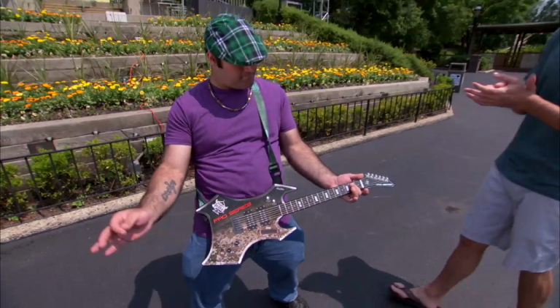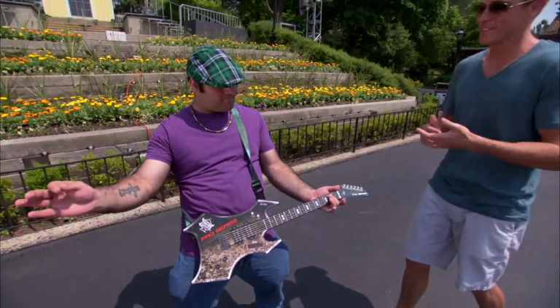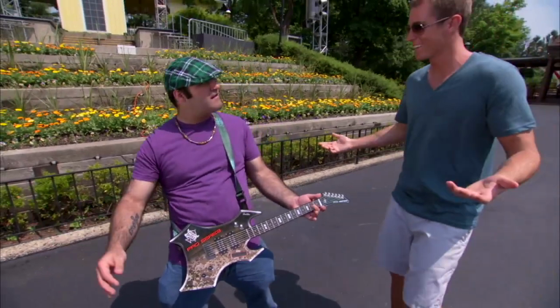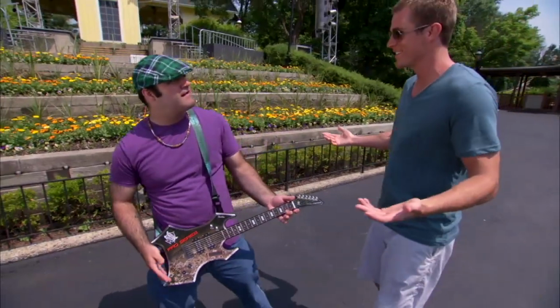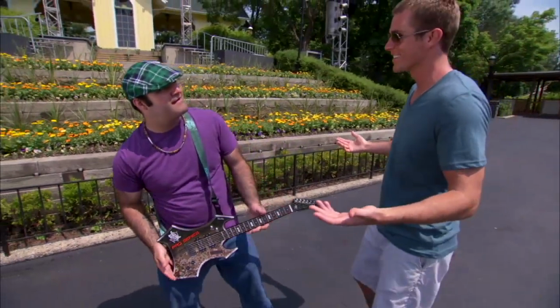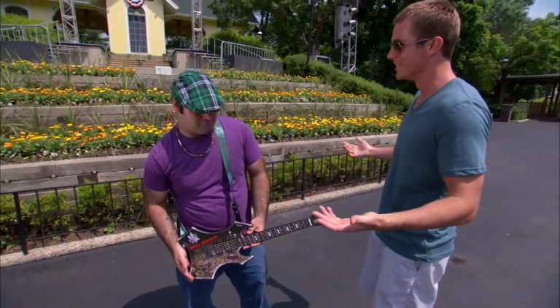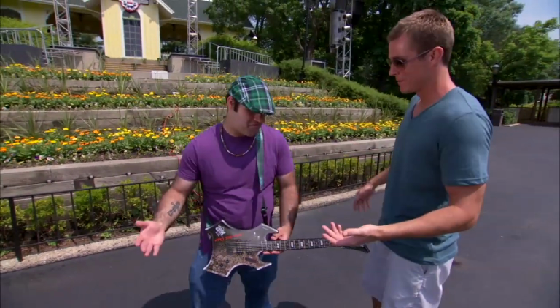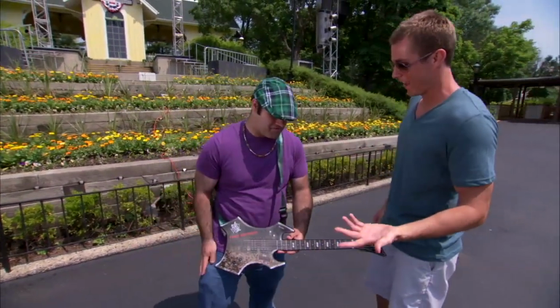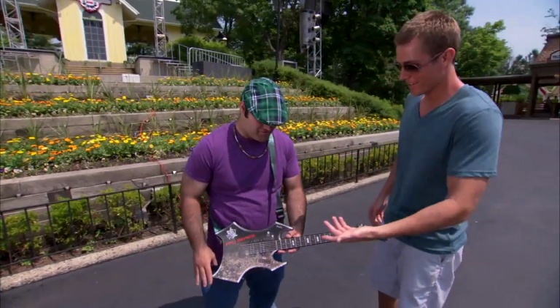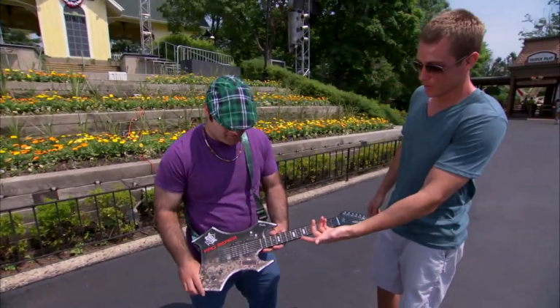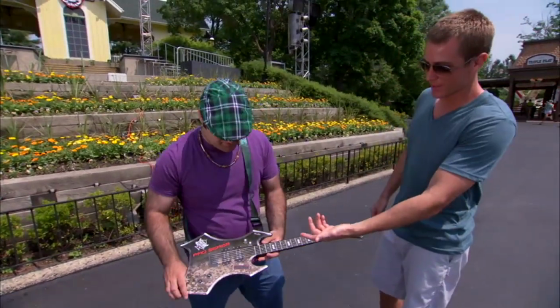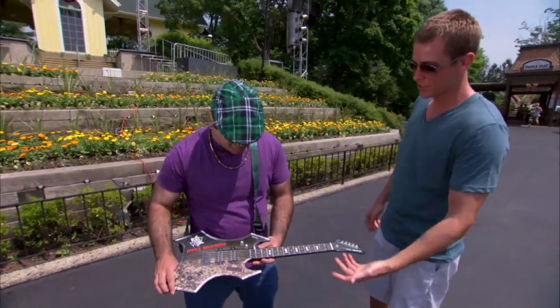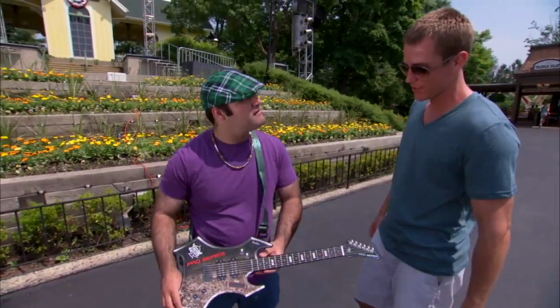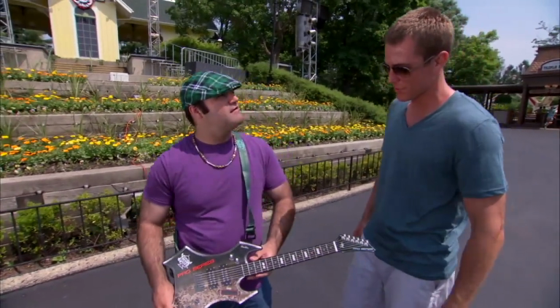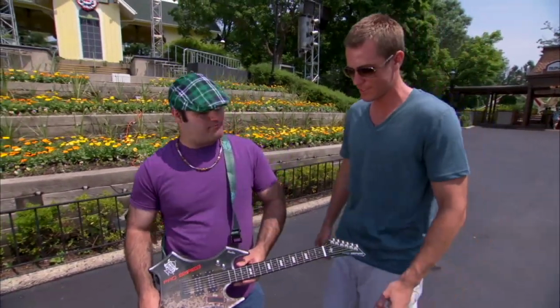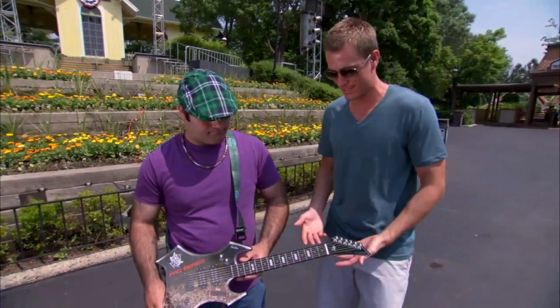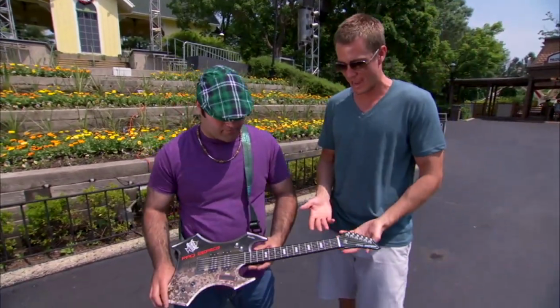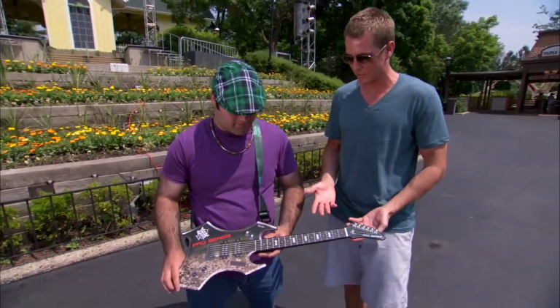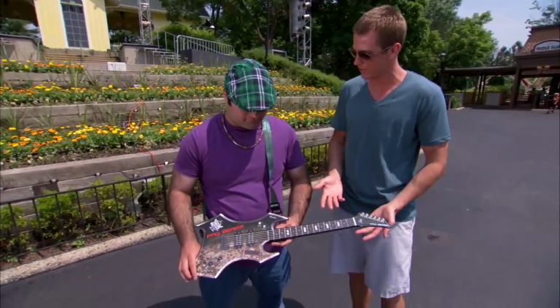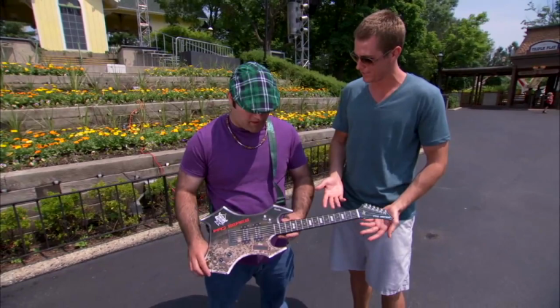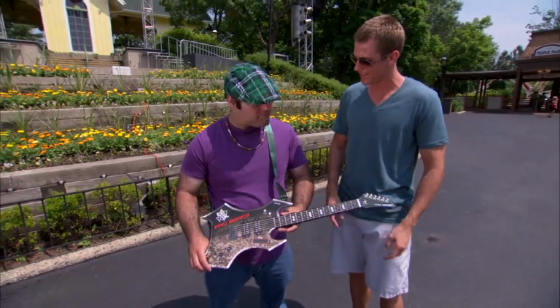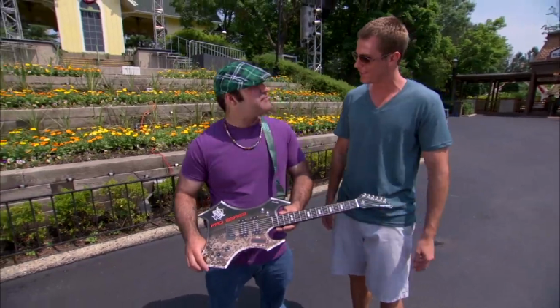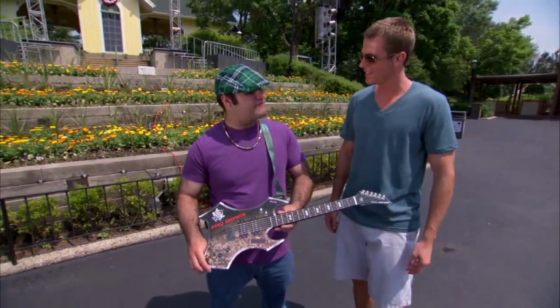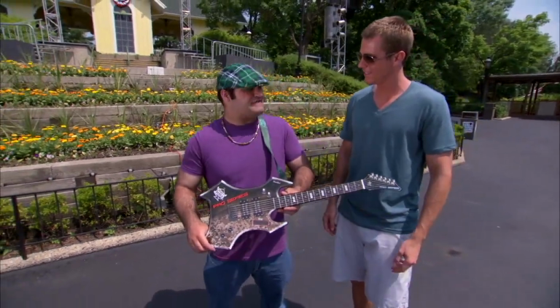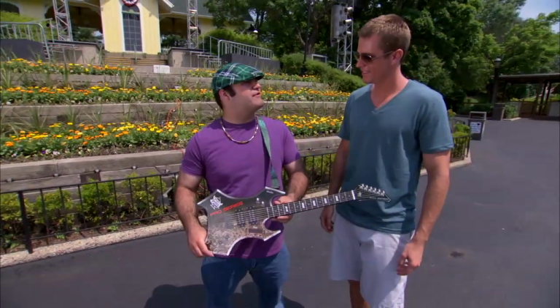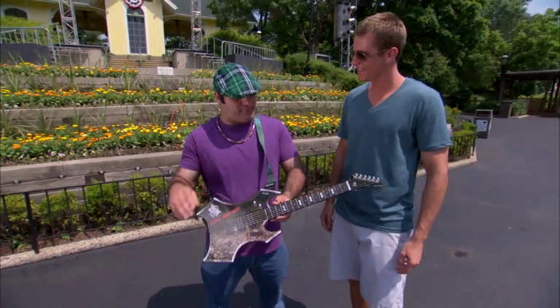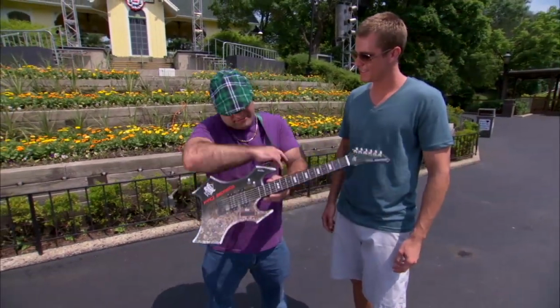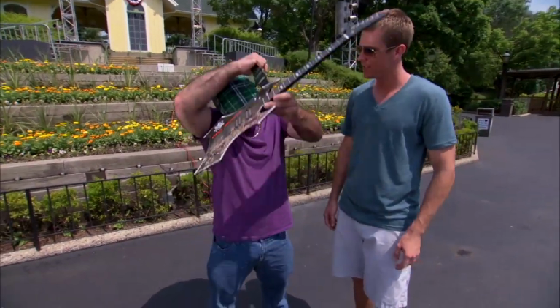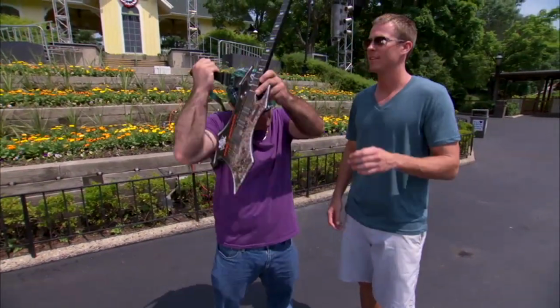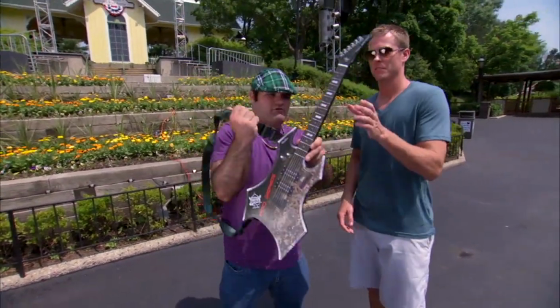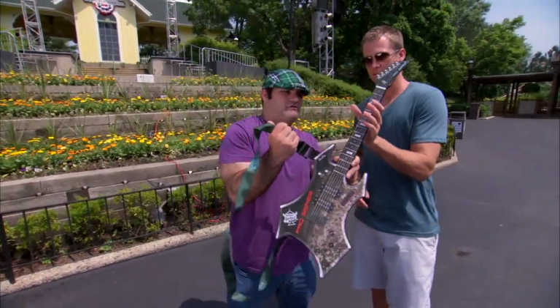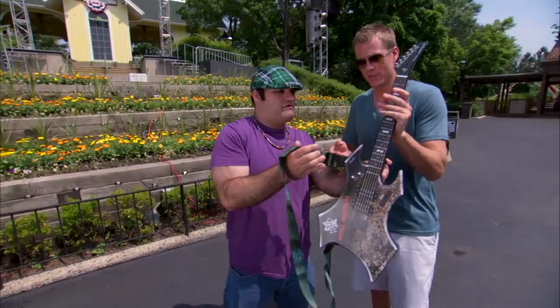You guys rocked, that was awesome. I couldn't help but notice your instruments — is this actually real? No, these are Paper Jams. They're just like real instruments — check it out.